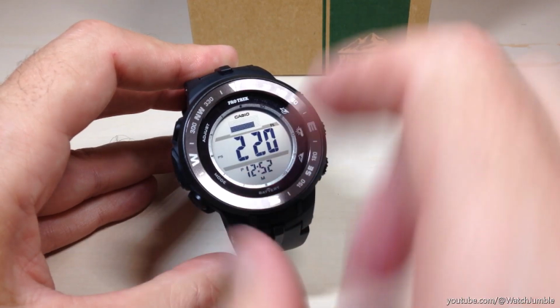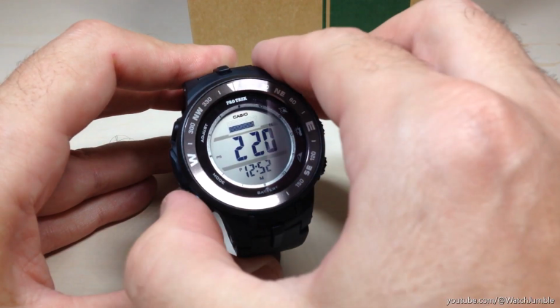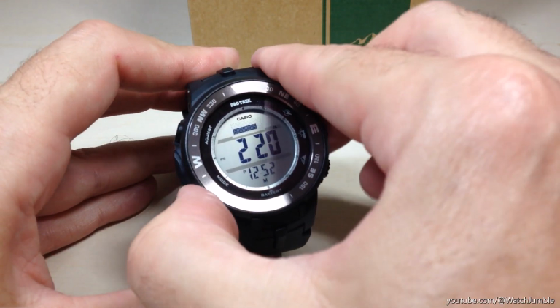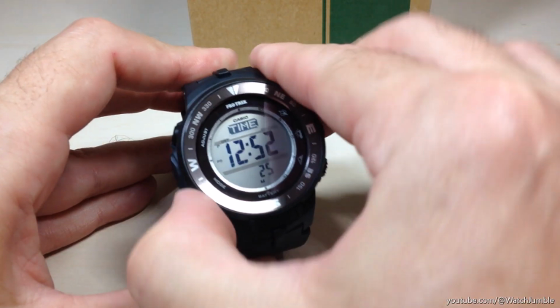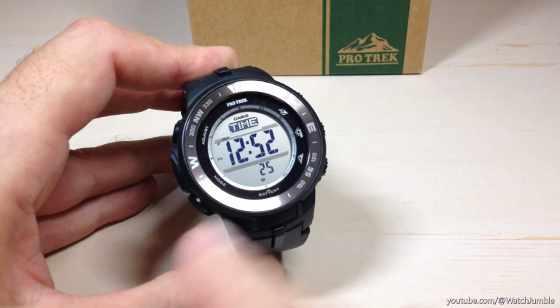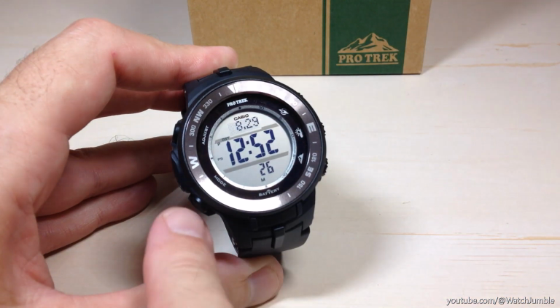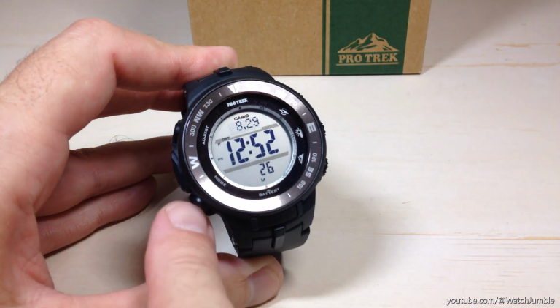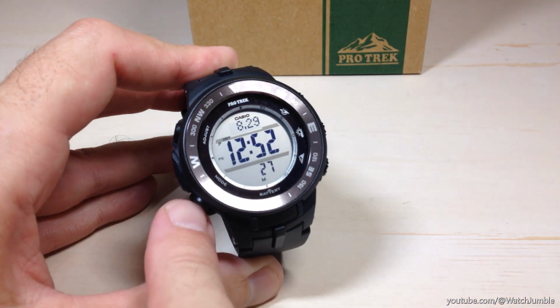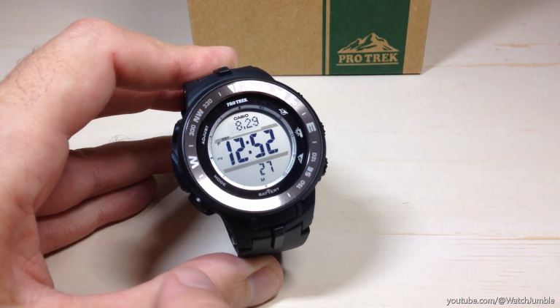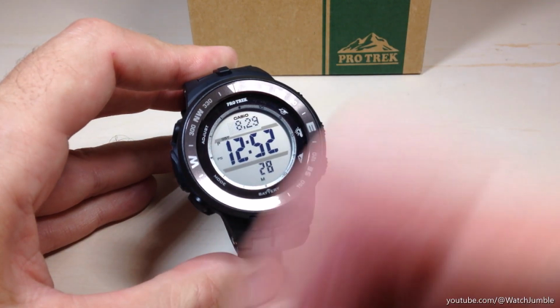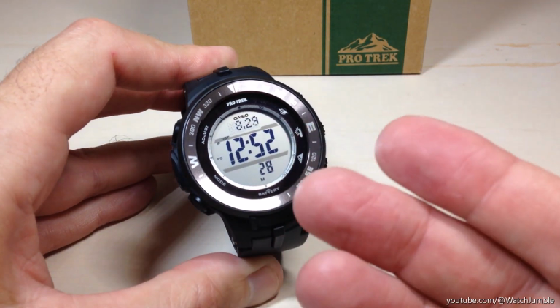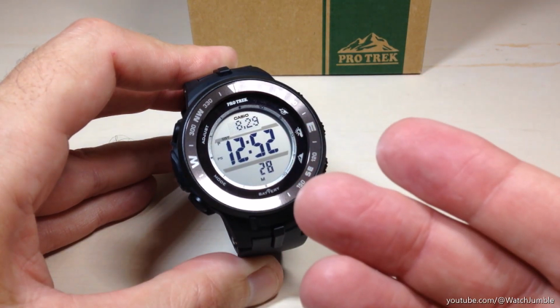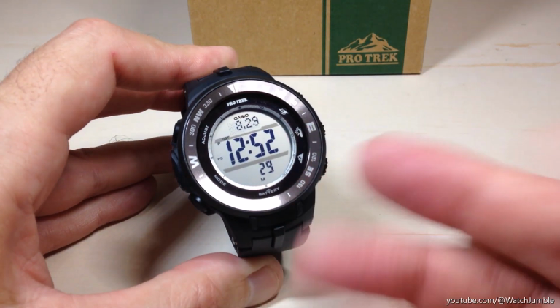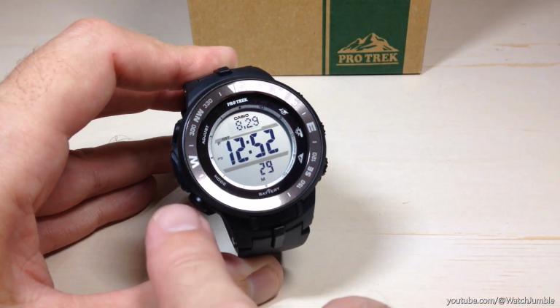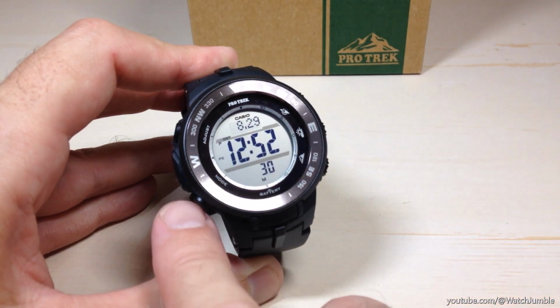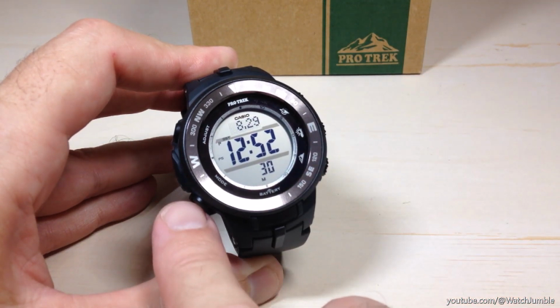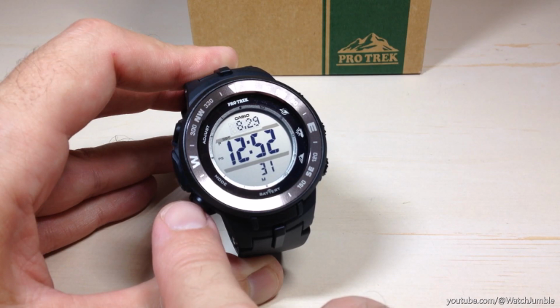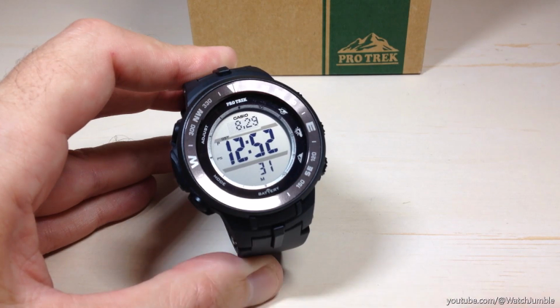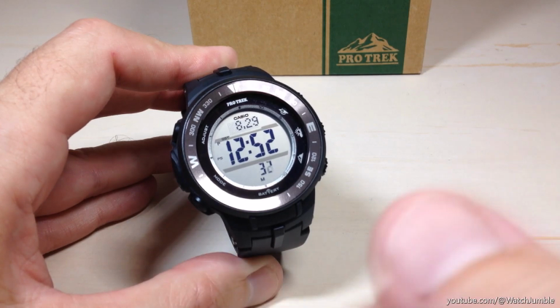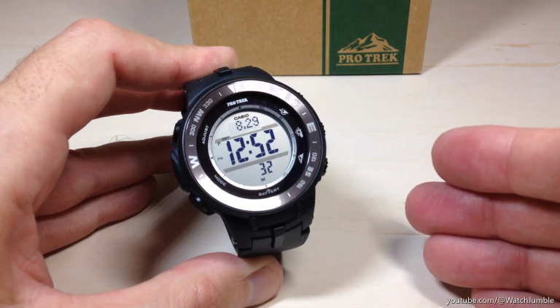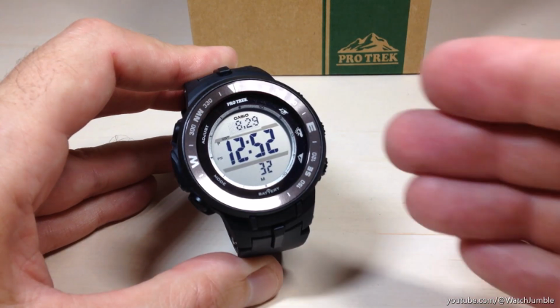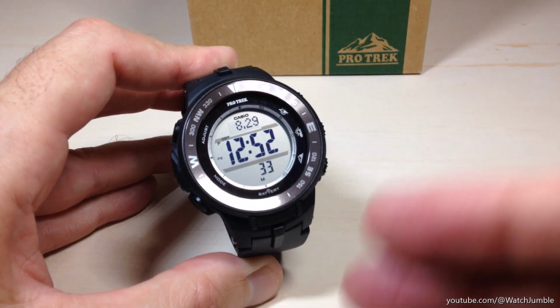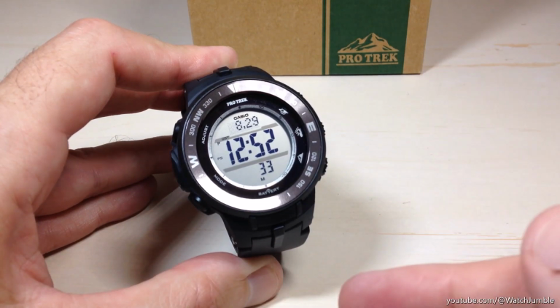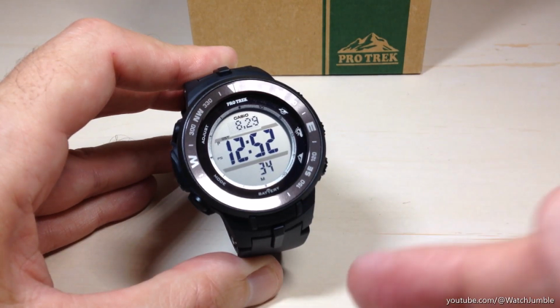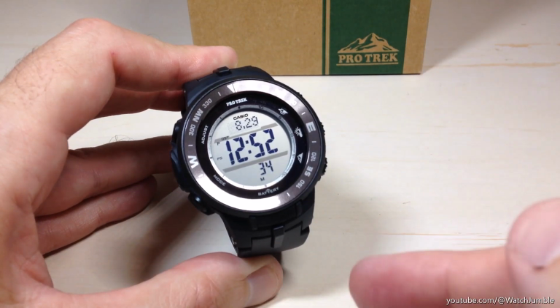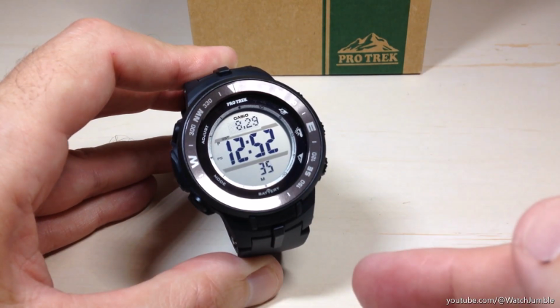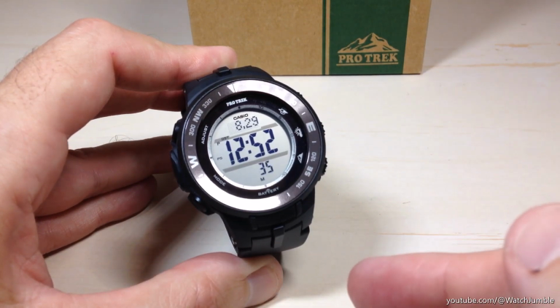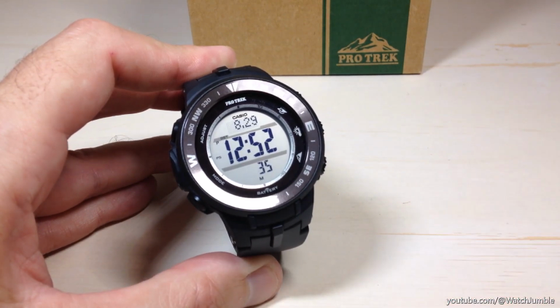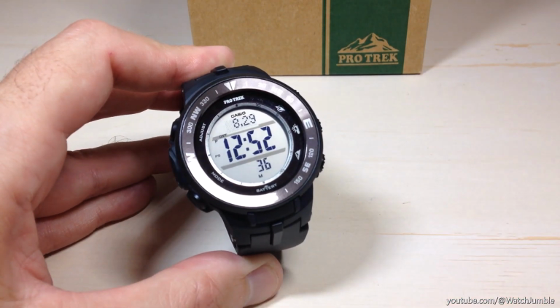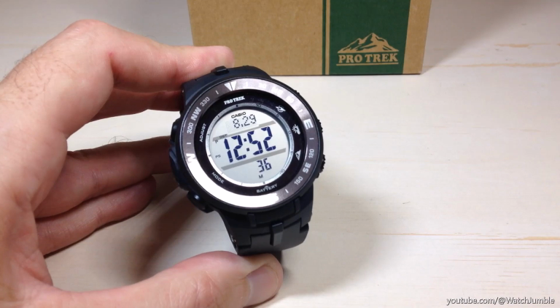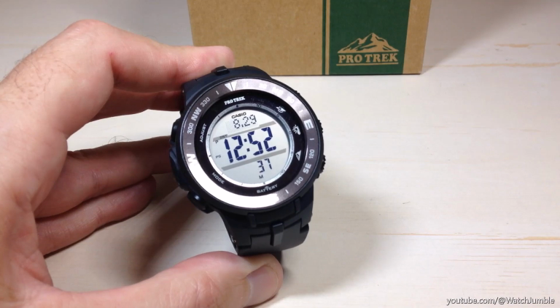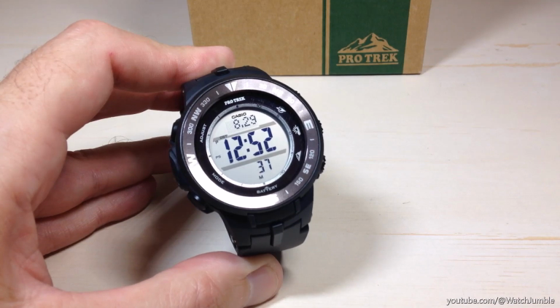So I'm going to be showing you today. Let's go ahead and make sure we're in the timekeeping mode. I press the mode button — it takes me back to timekeeping. If you press and hold the mode button, no matter what mode you're in, it will always take you back to your timekeeping mode. We need to be in that to get to our settings.